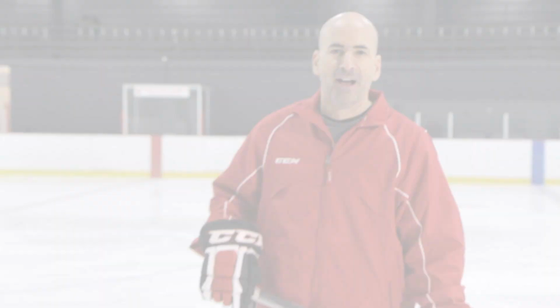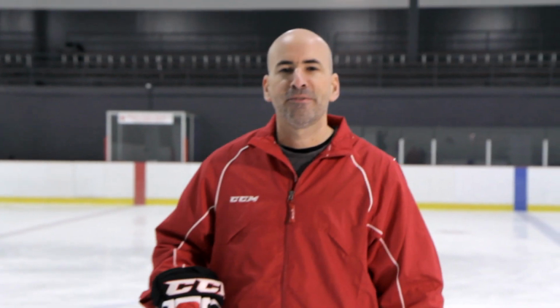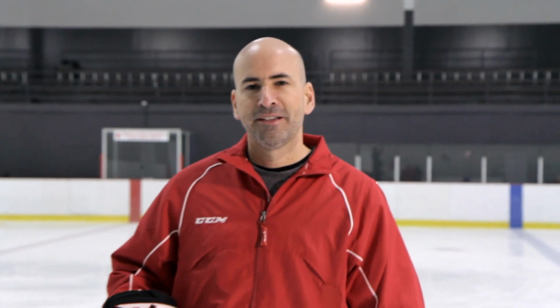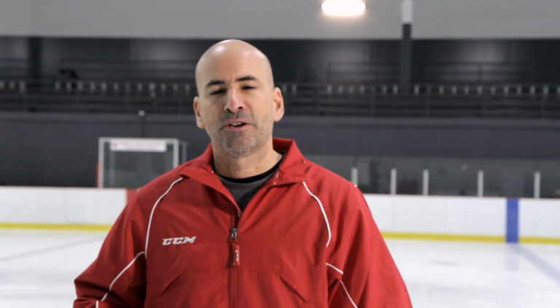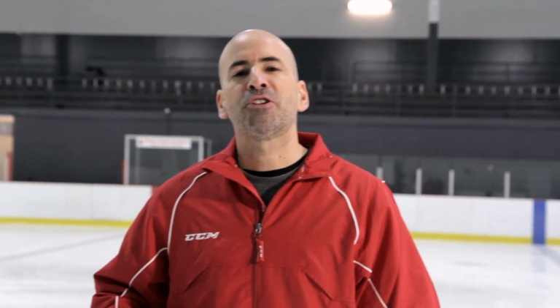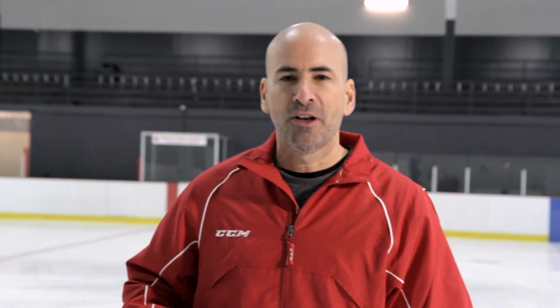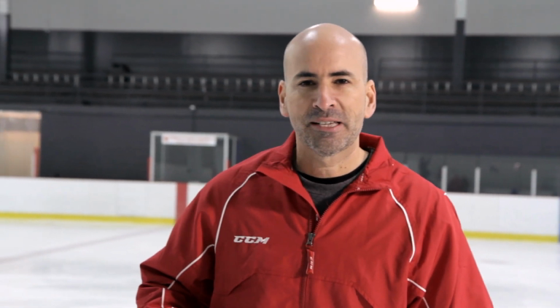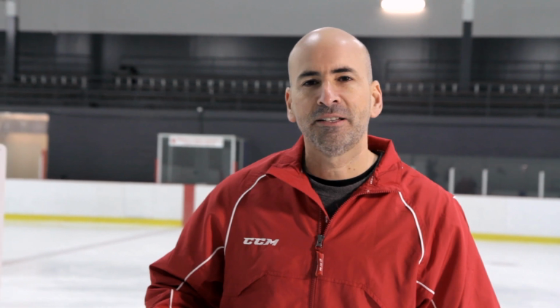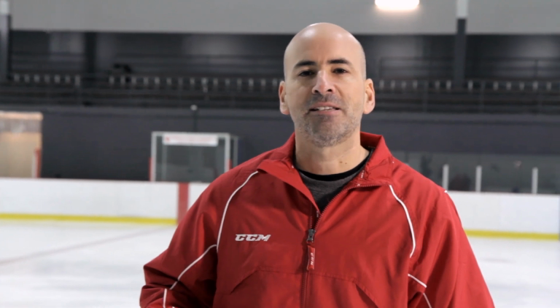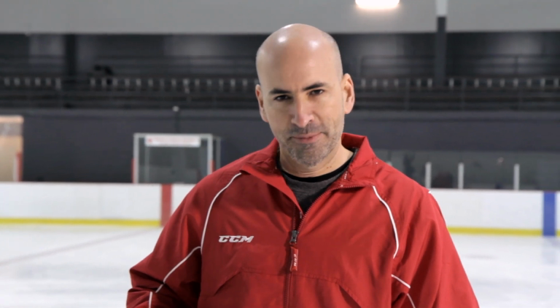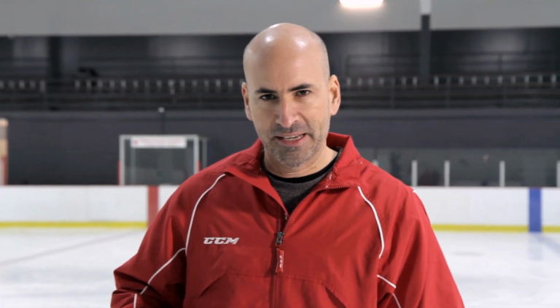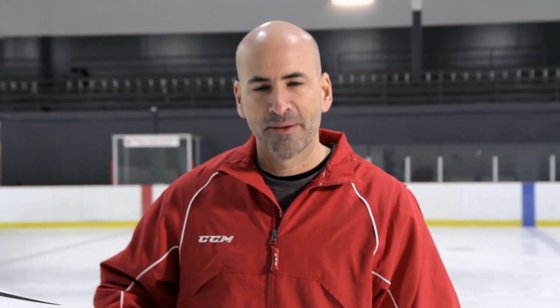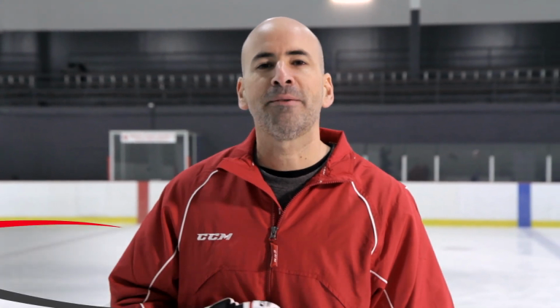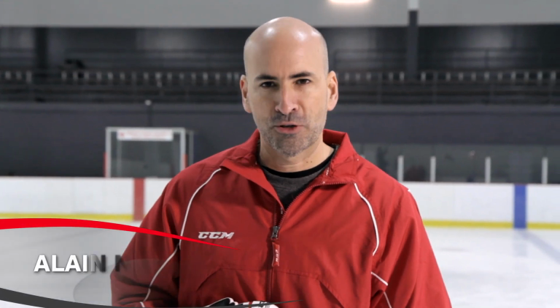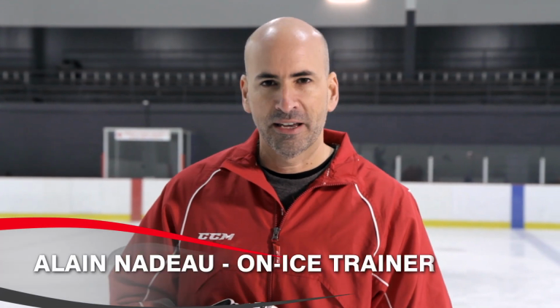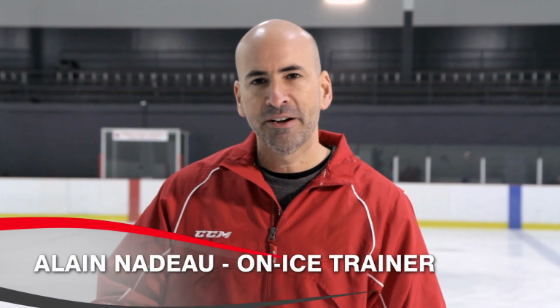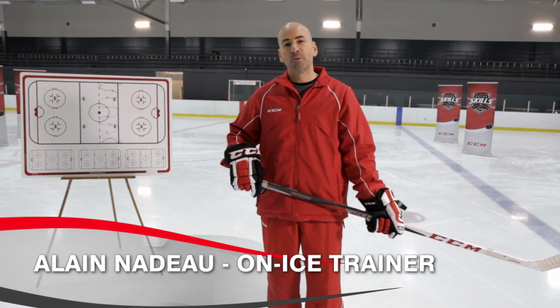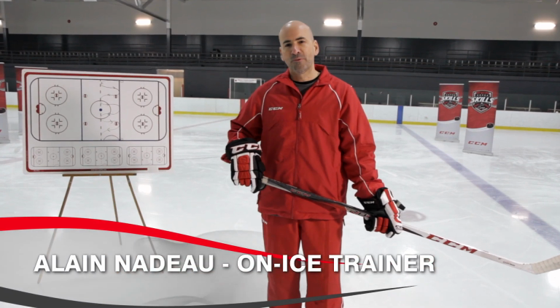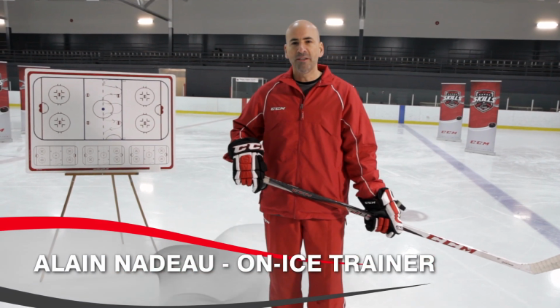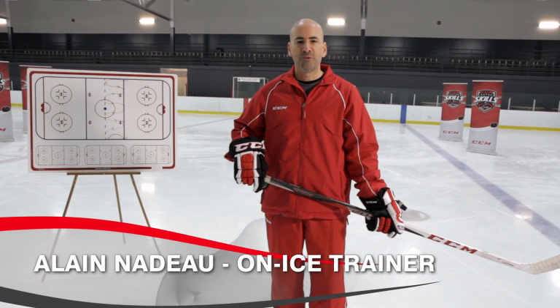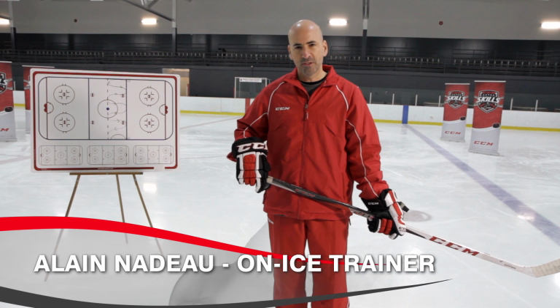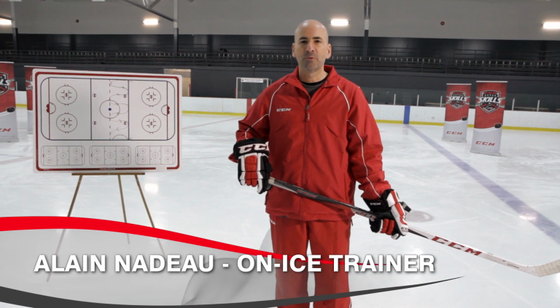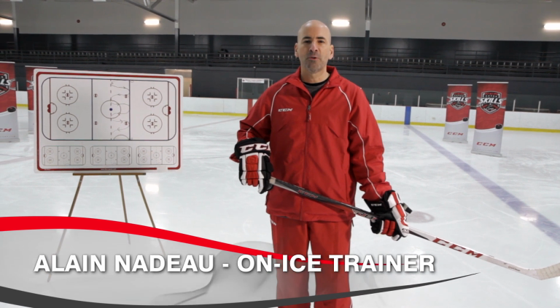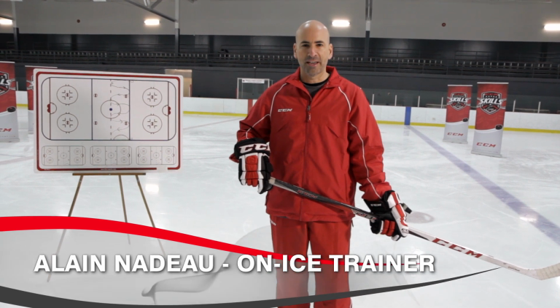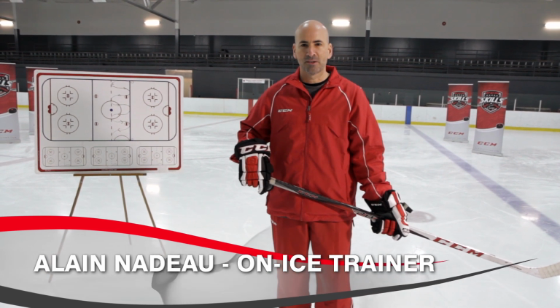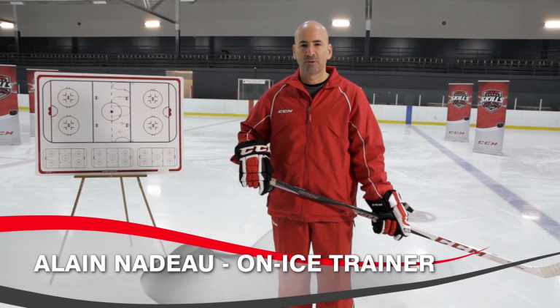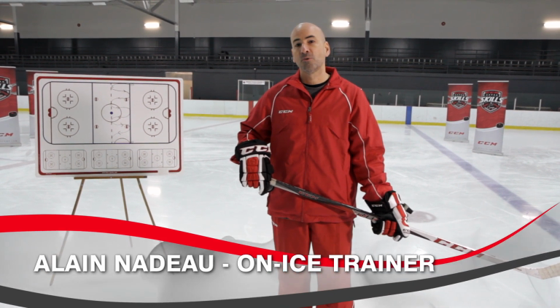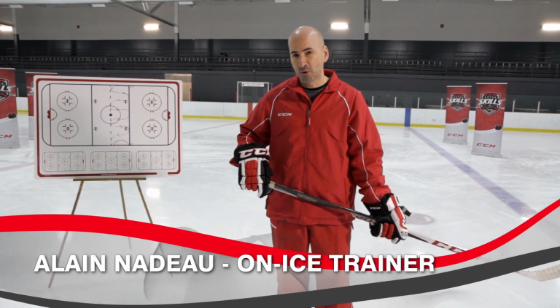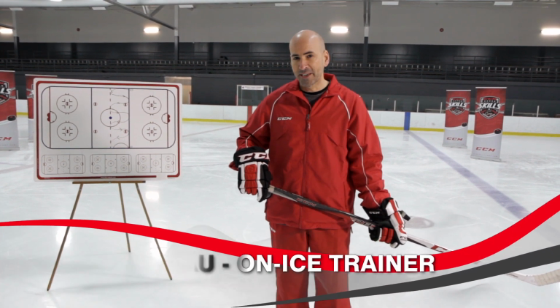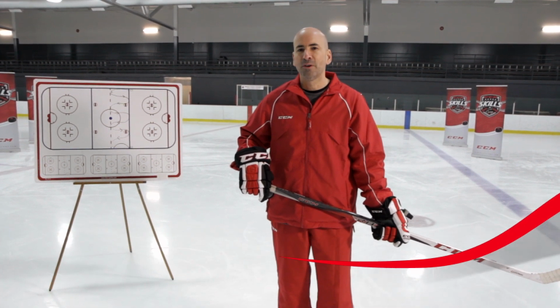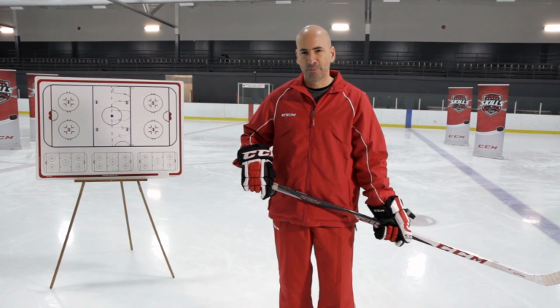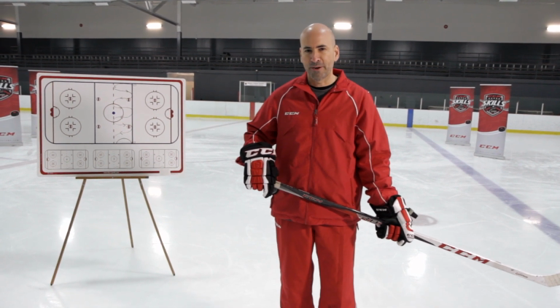Hi everyone. Congratulations on being selected at the CCM Skills Camp. My name is Coach Alain. Here we will be reviewing a few drills that will be showing at the camp this summer, so when you show up at the camp, you will be prepared.